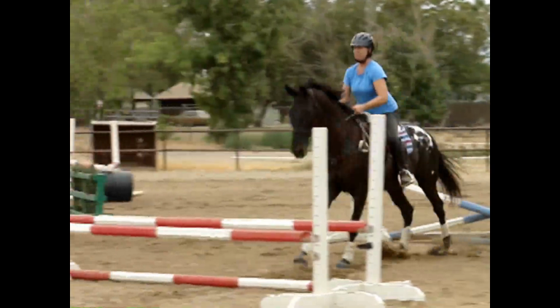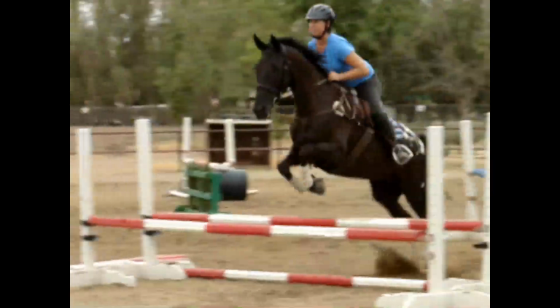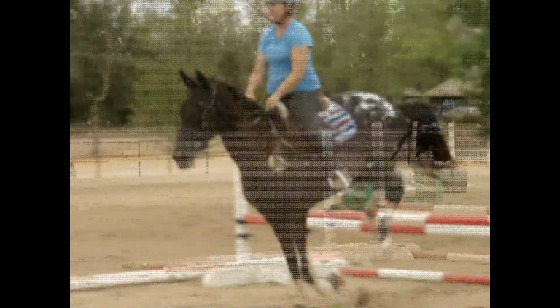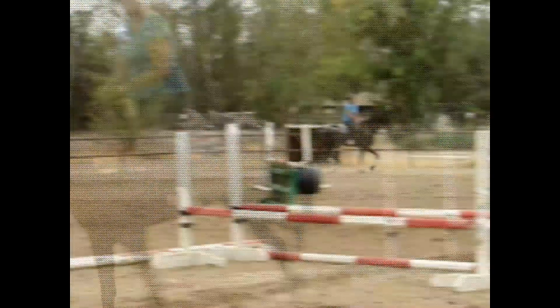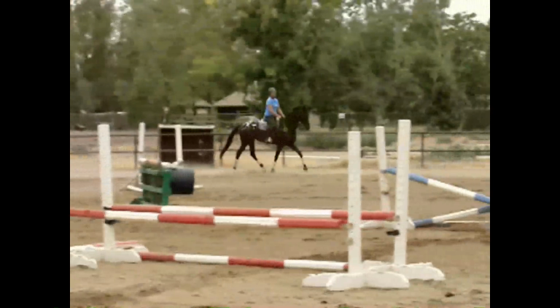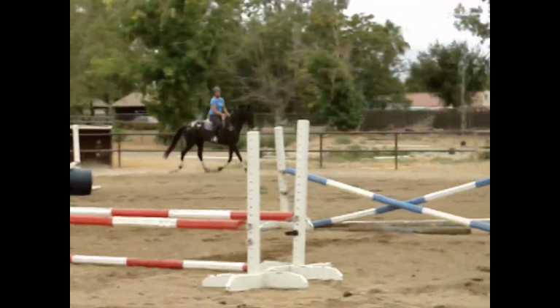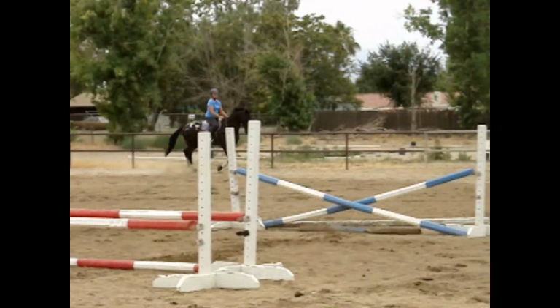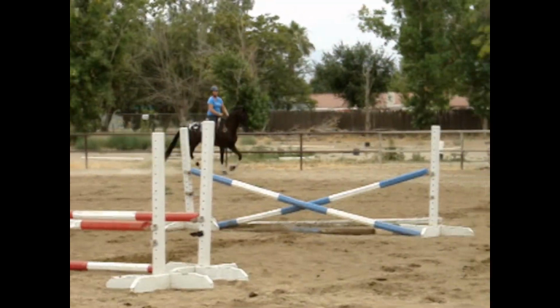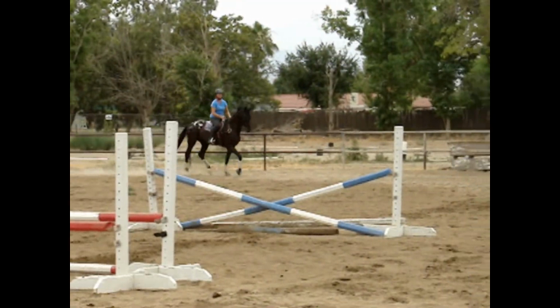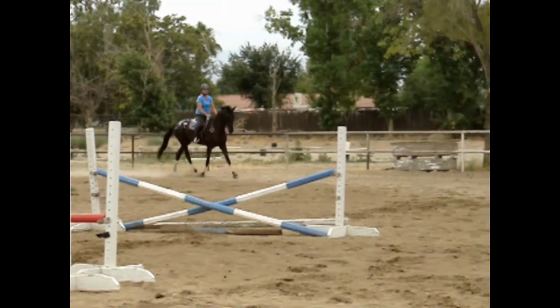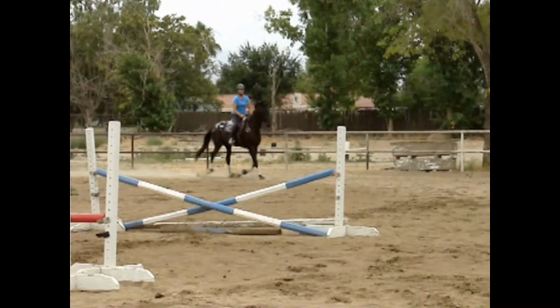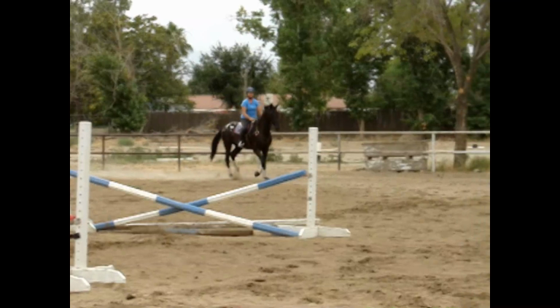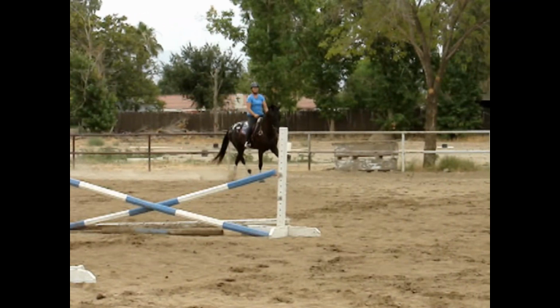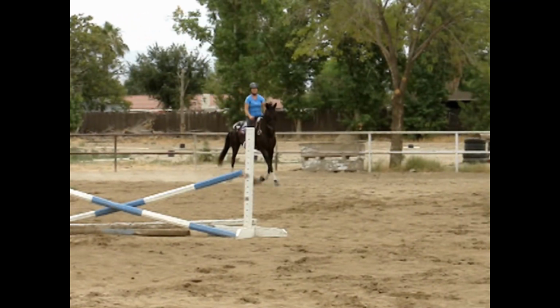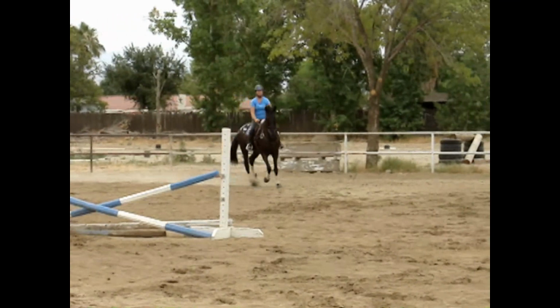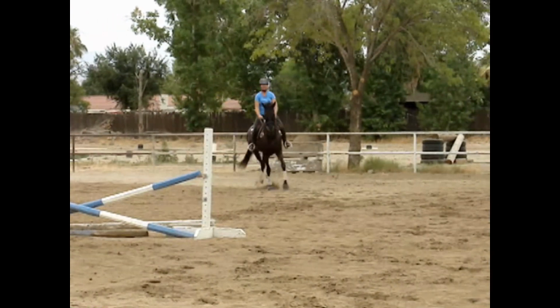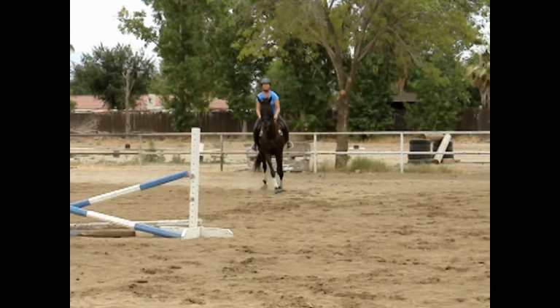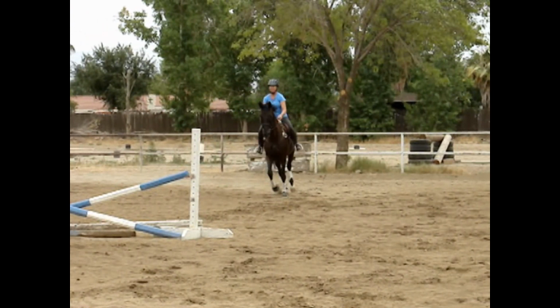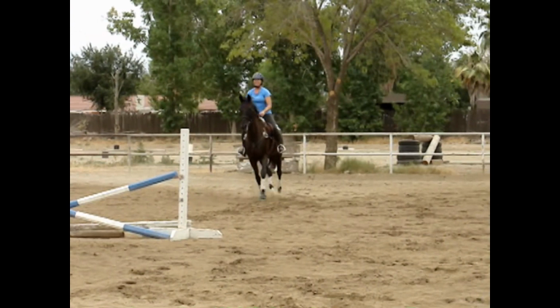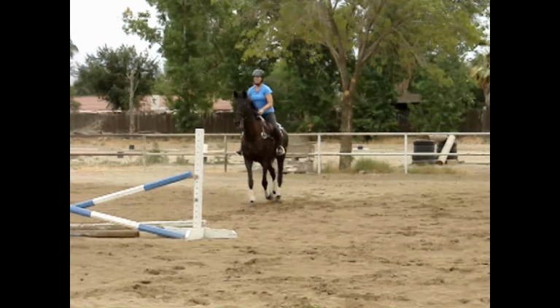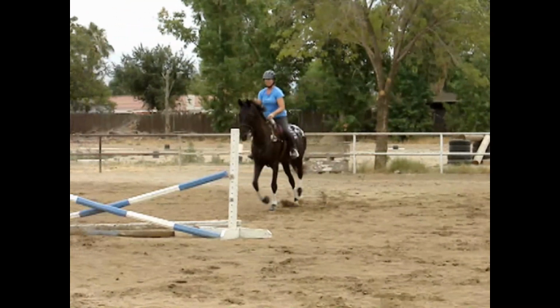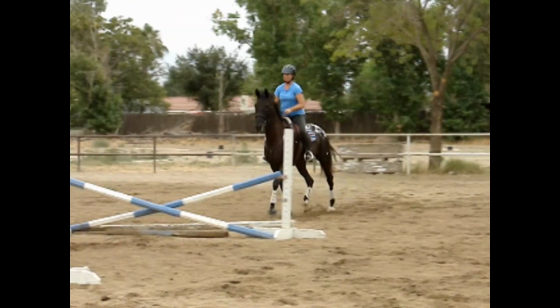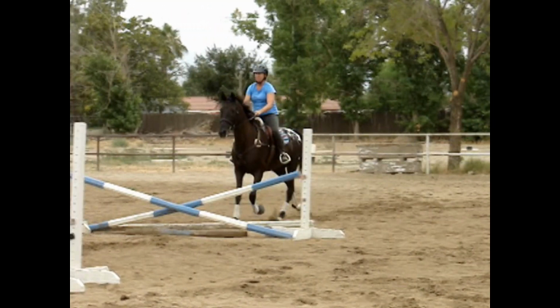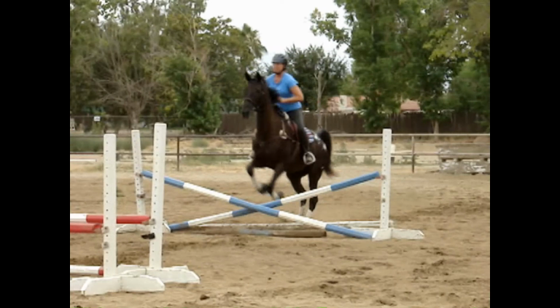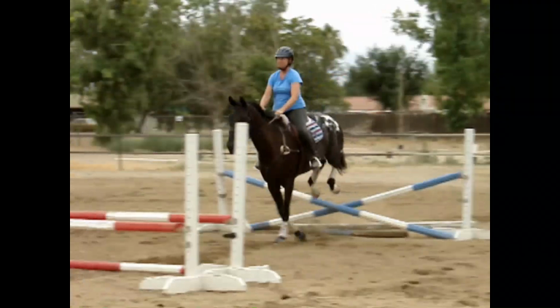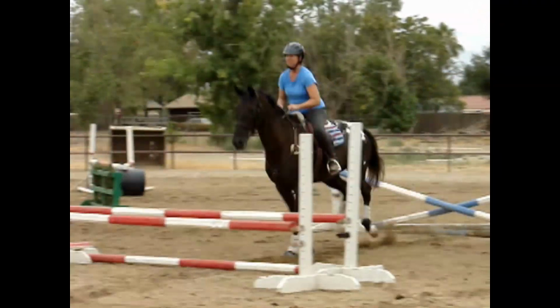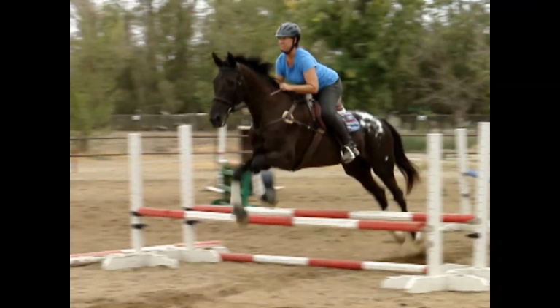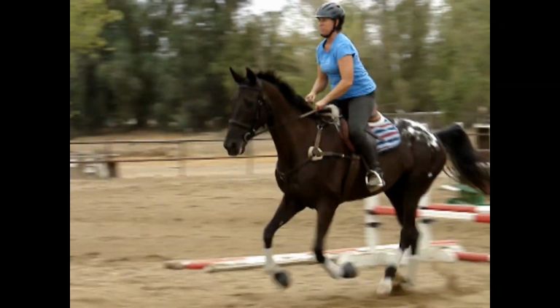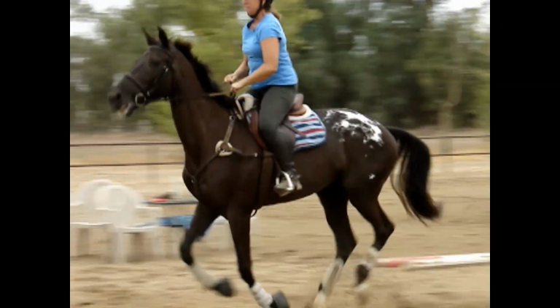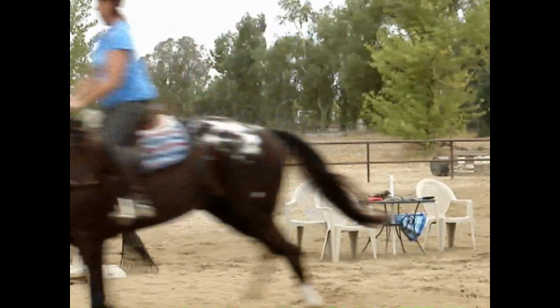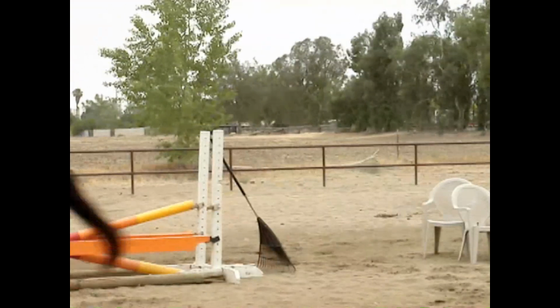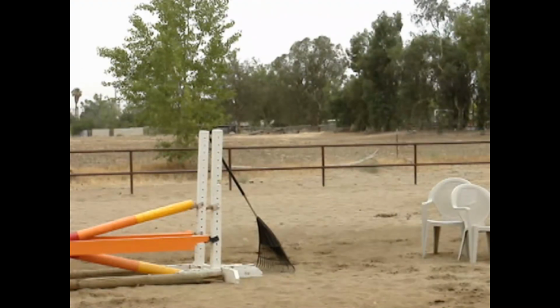We're going to come through it one more time just because she was a little bit distracted initially. I just want her to feel a little more settled and confident over the same gymnastic setup before we progress to the last element.